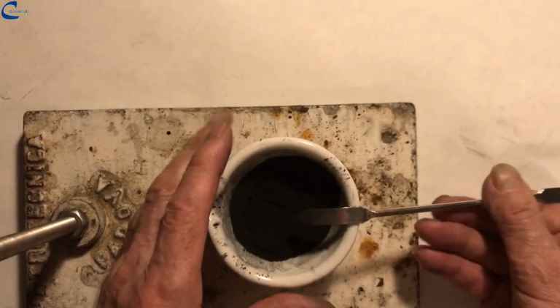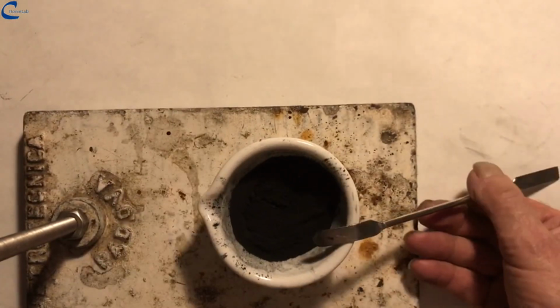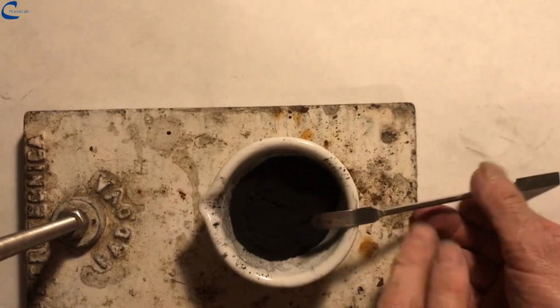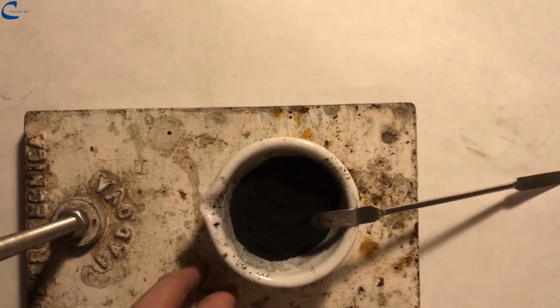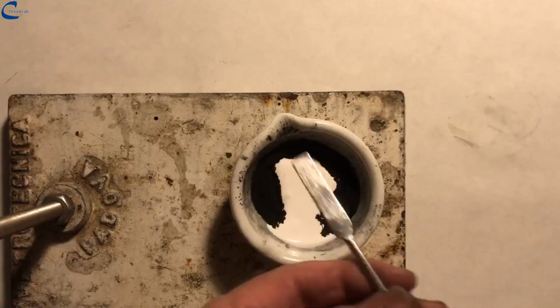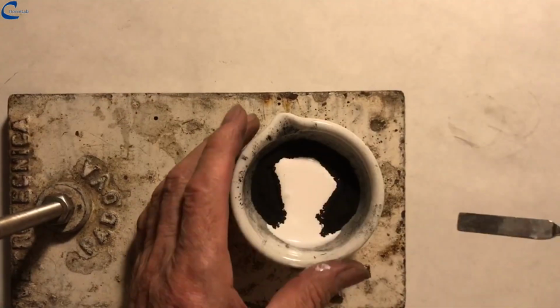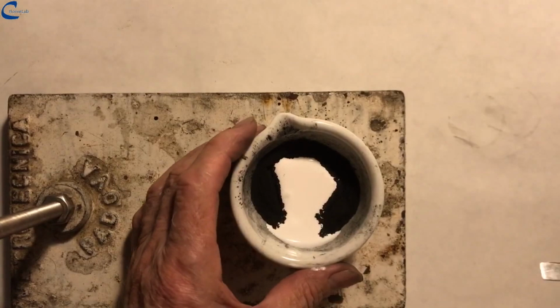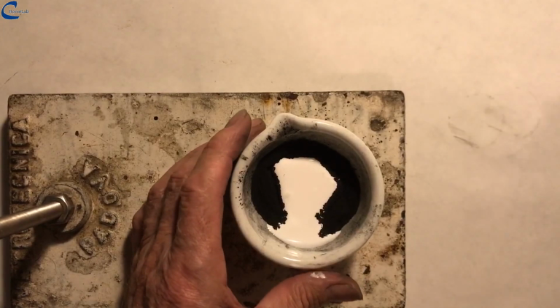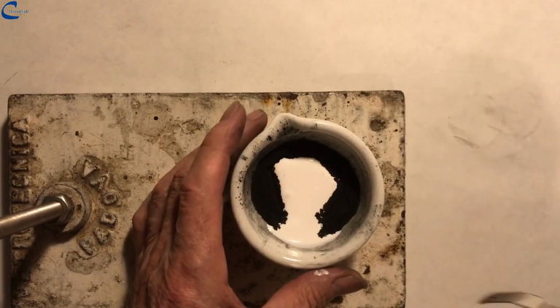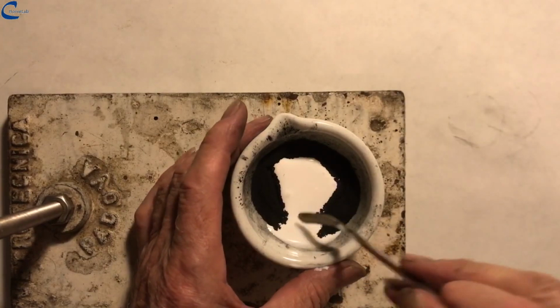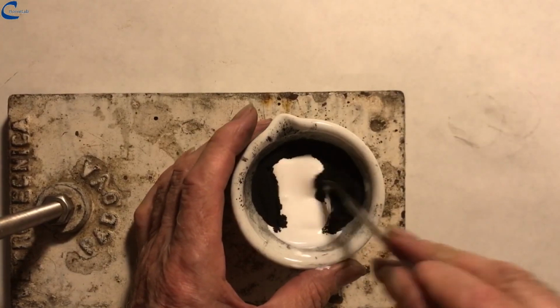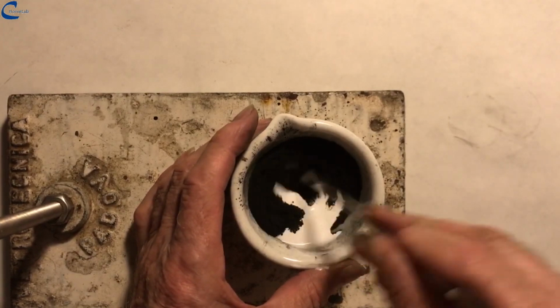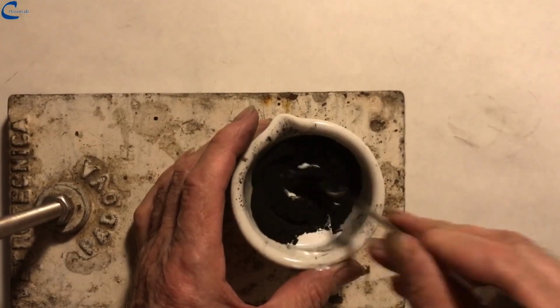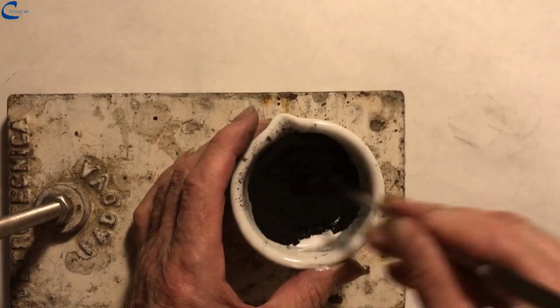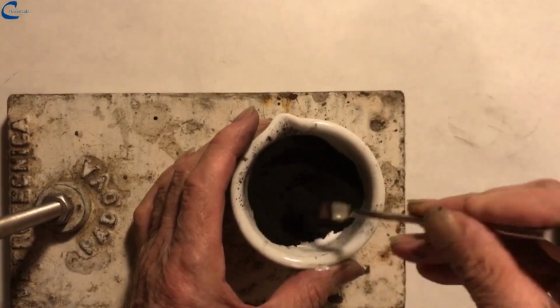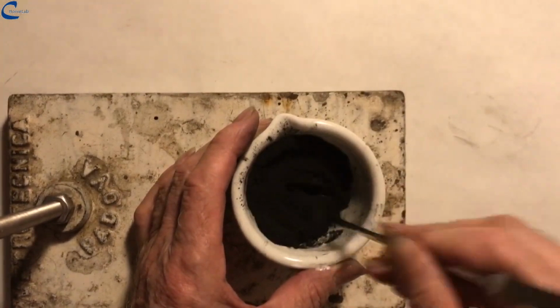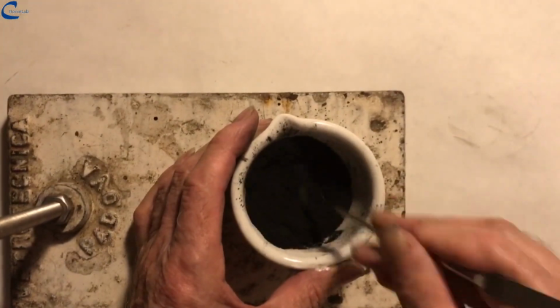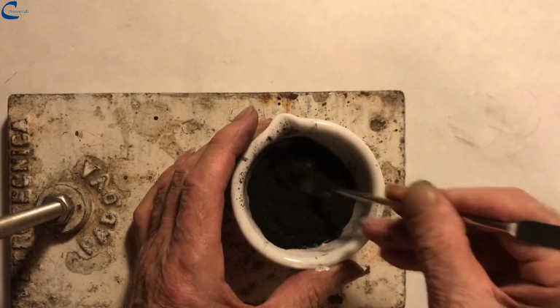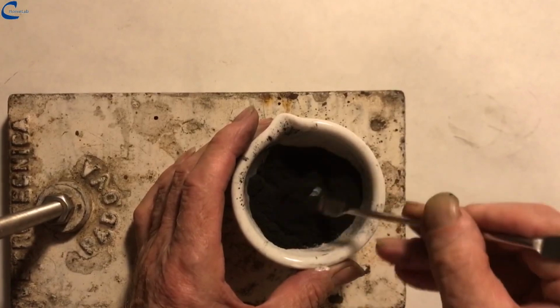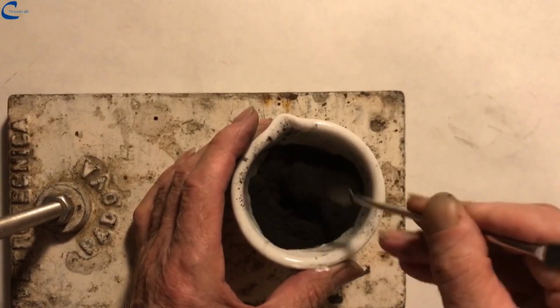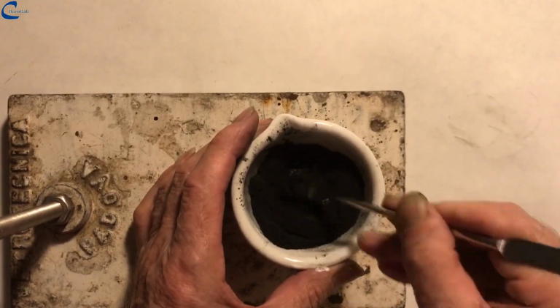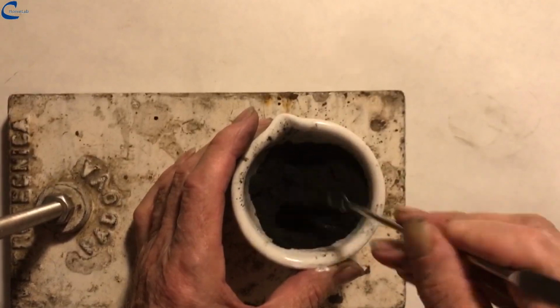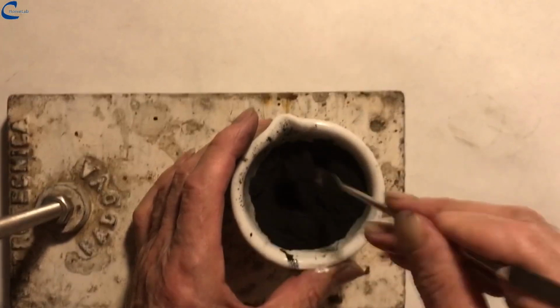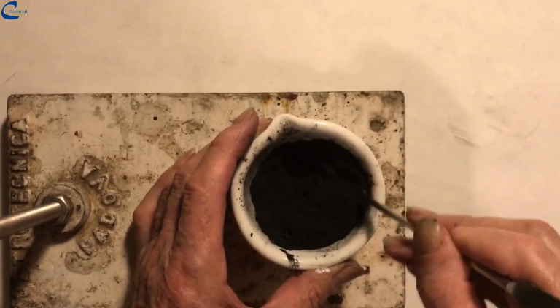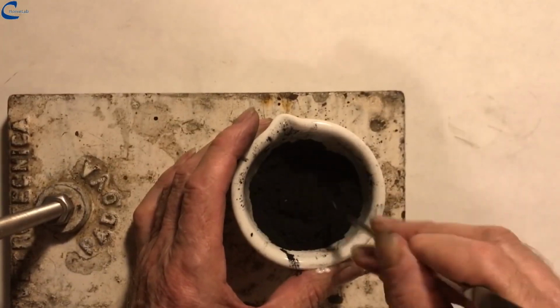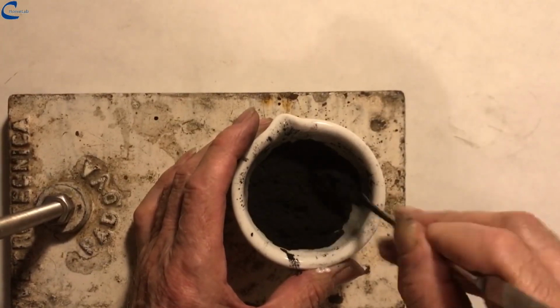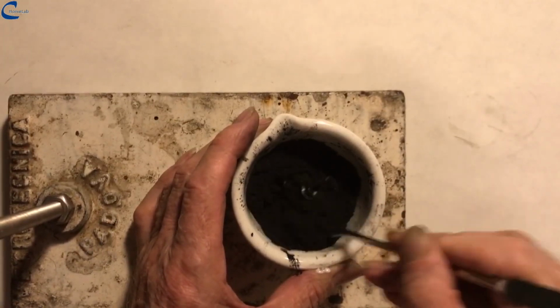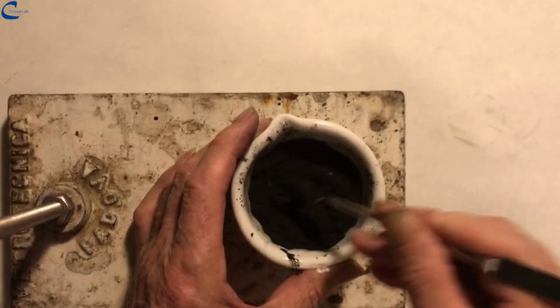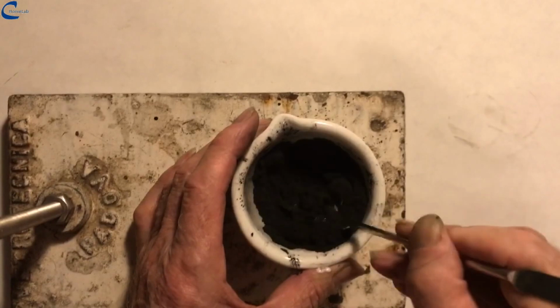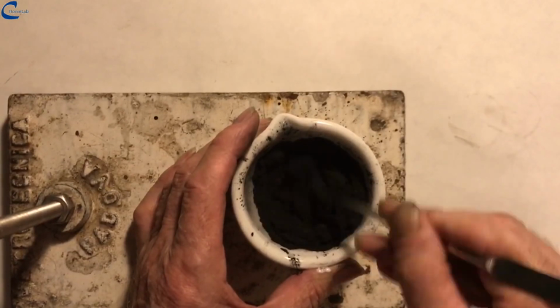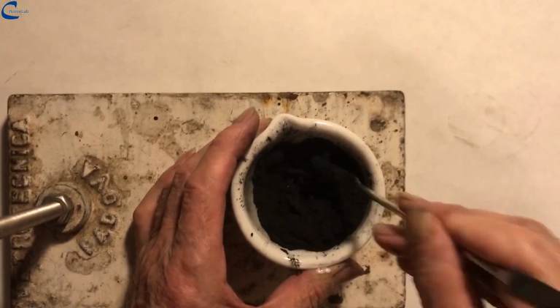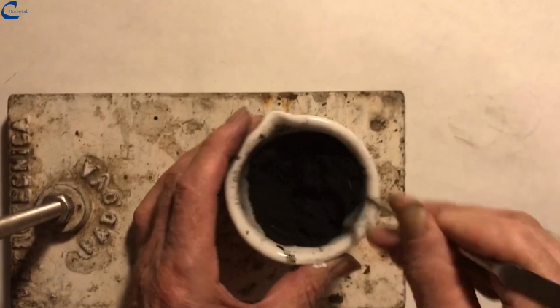Once the mixing is complete, I add 8 grams of polyvinyl glue and start mixing. I use here the vinyl glue Patics by Henkel. The use of glues of other brands, having a different density, may require the use of different quantities.